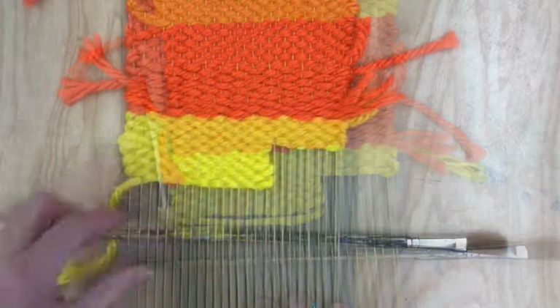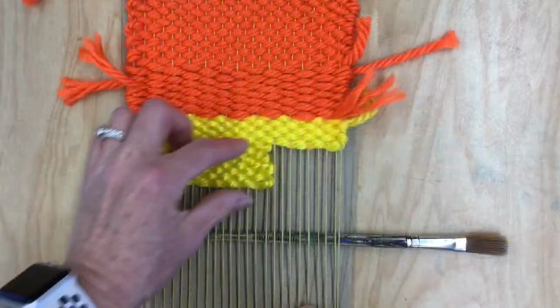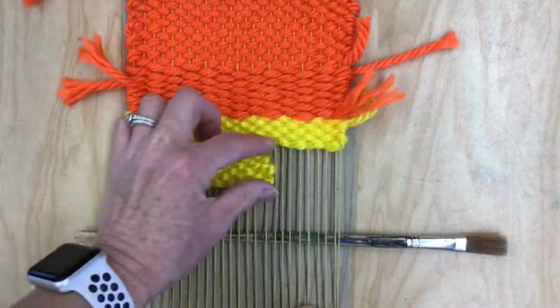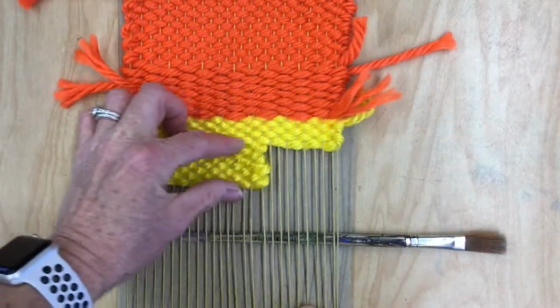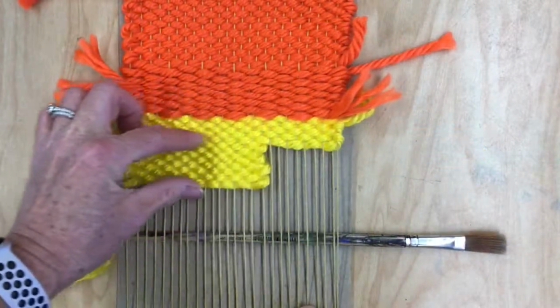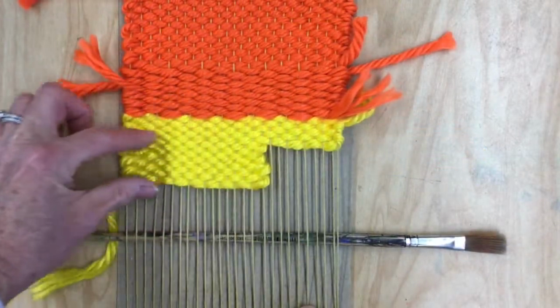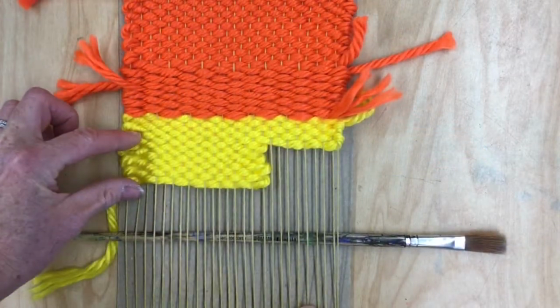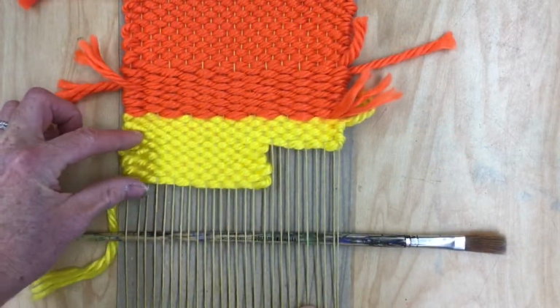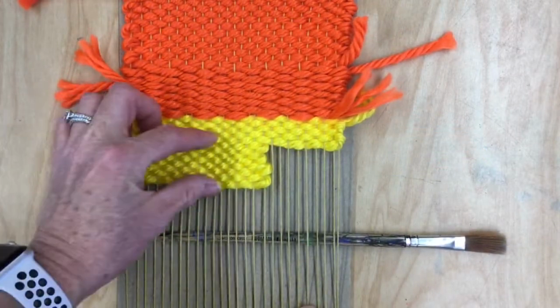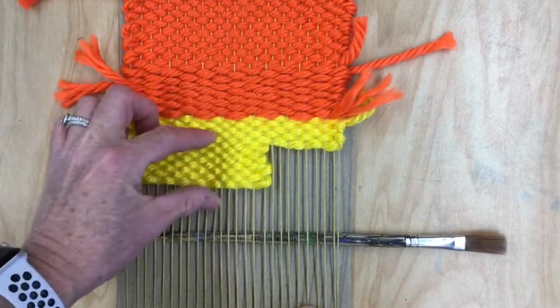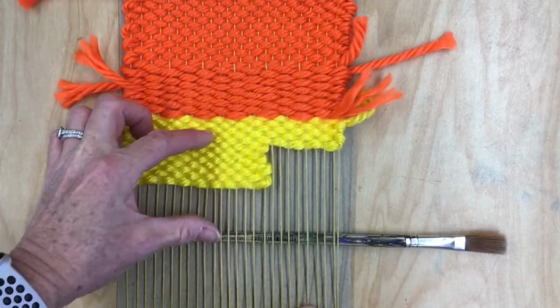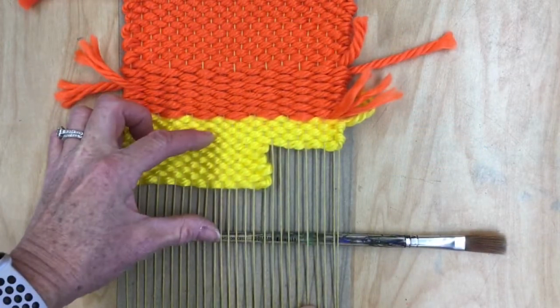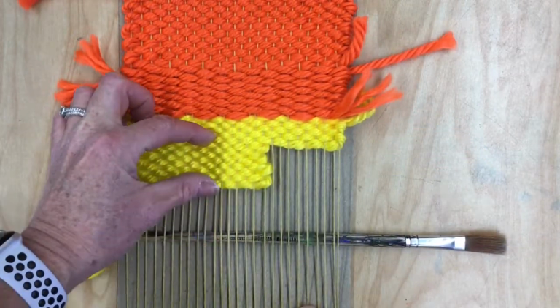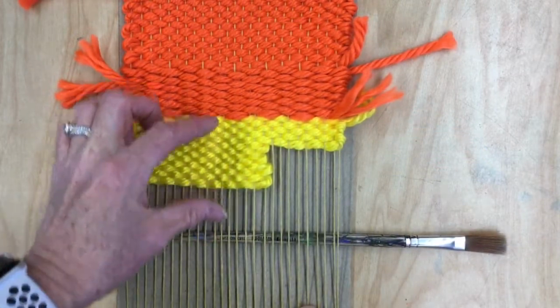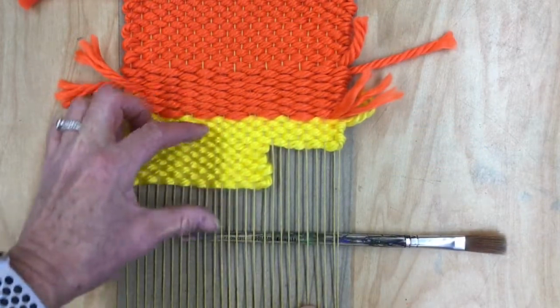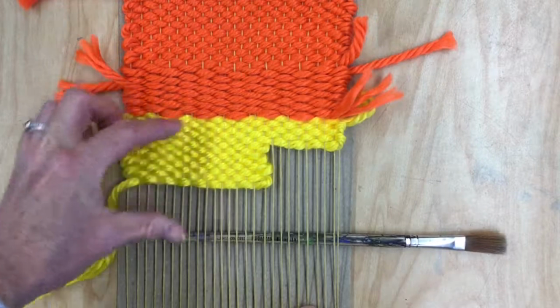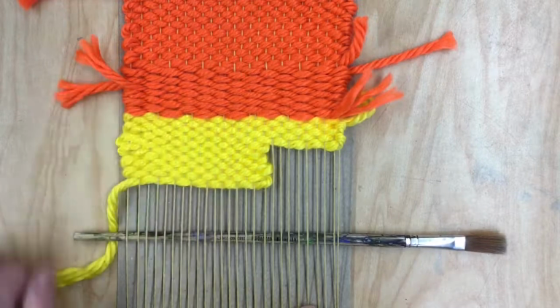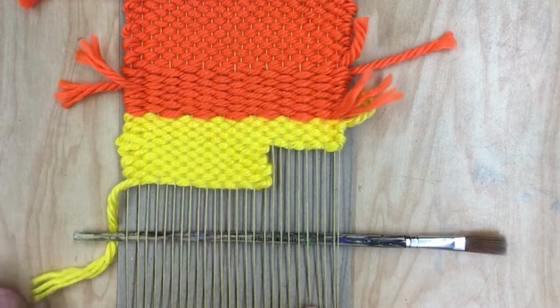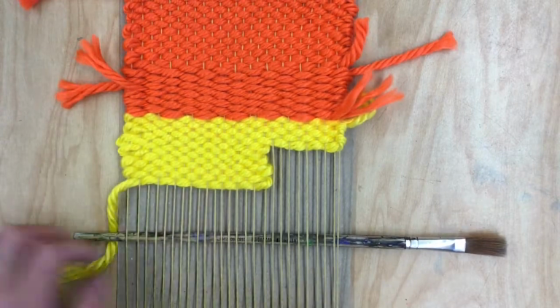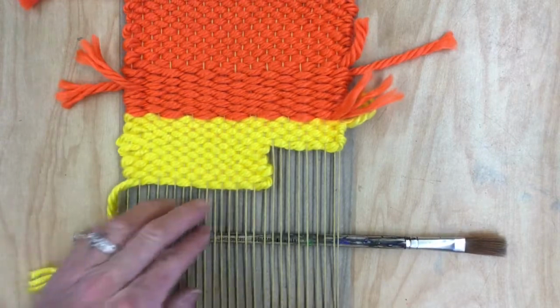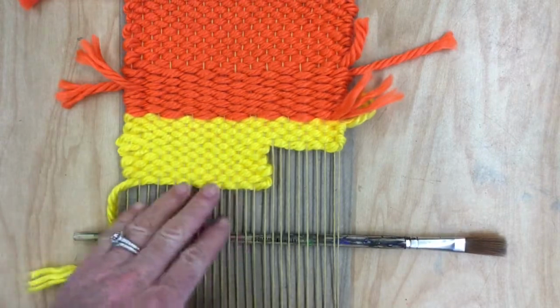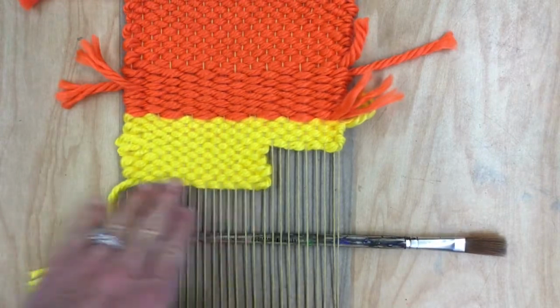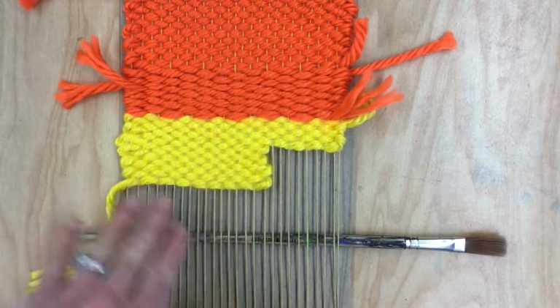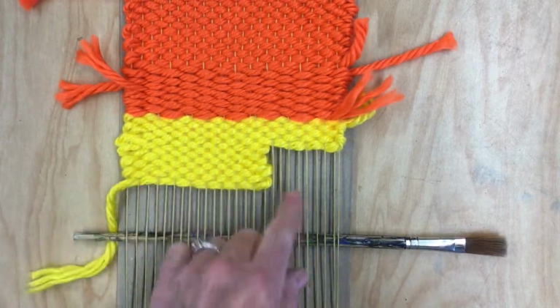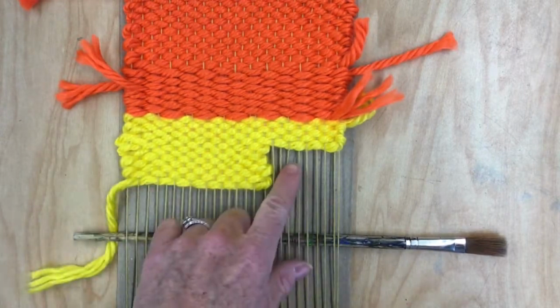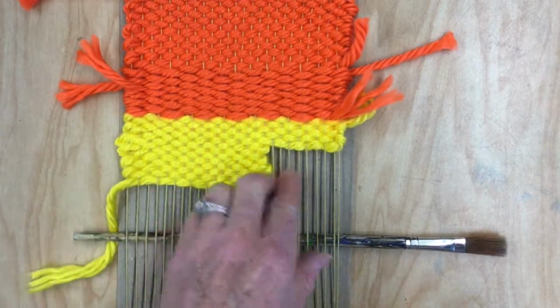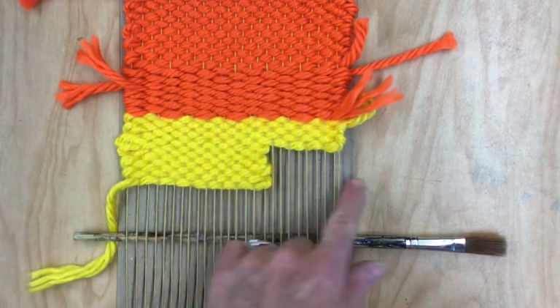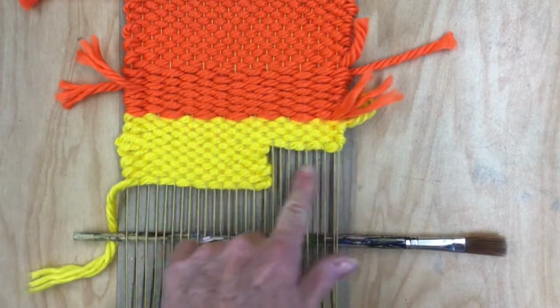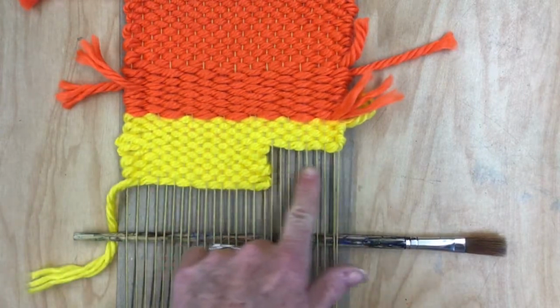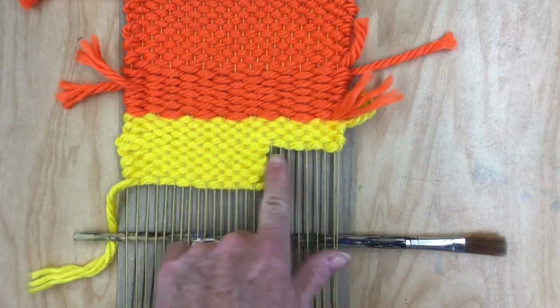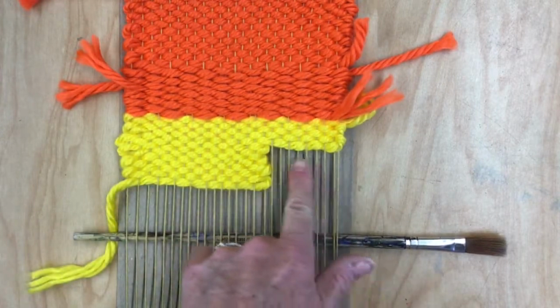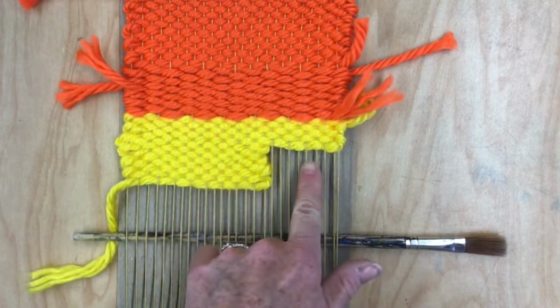I just wove this little box. You can make it longer or whatever size you want, but I stopped there and now I'm going to come over here and weave this box.